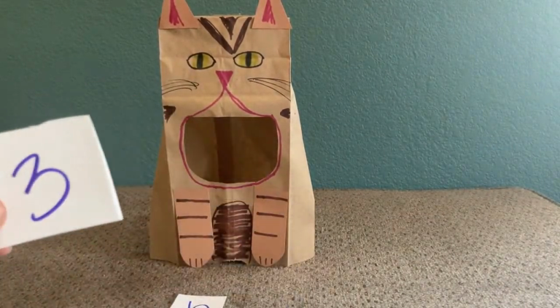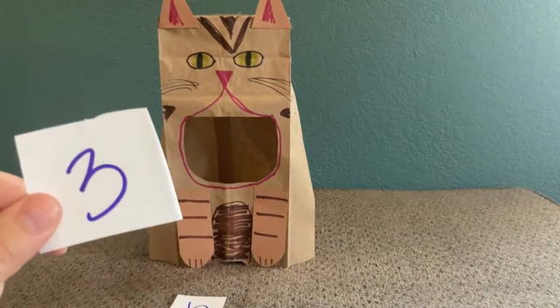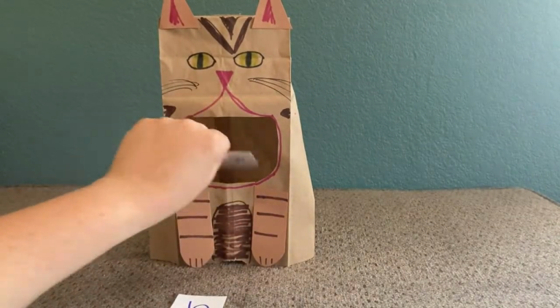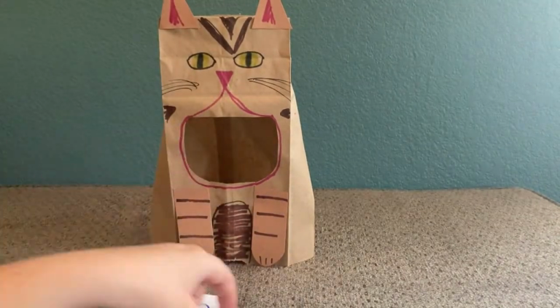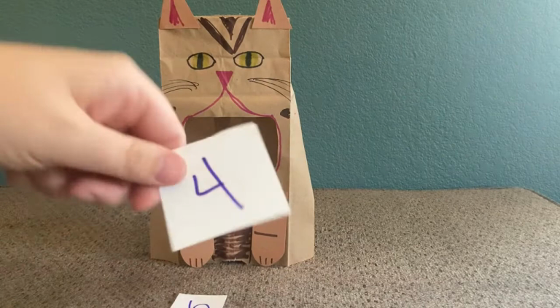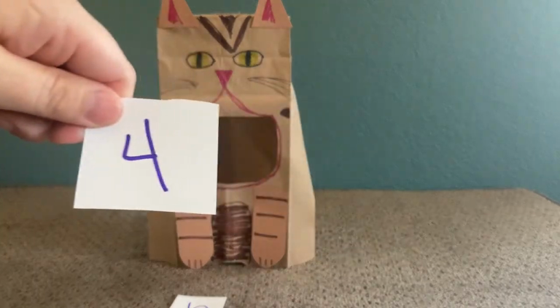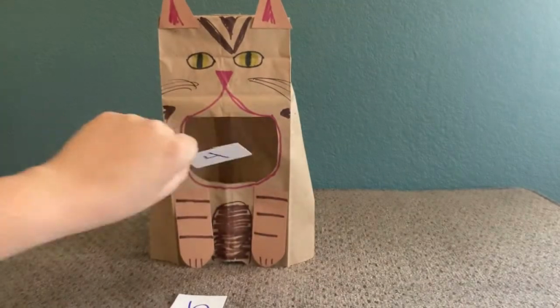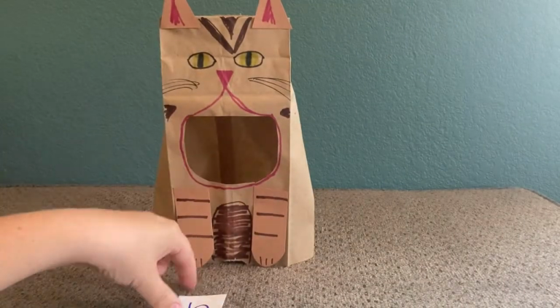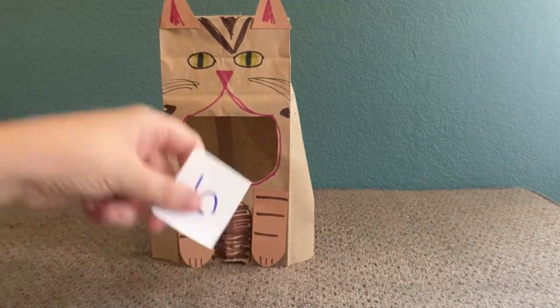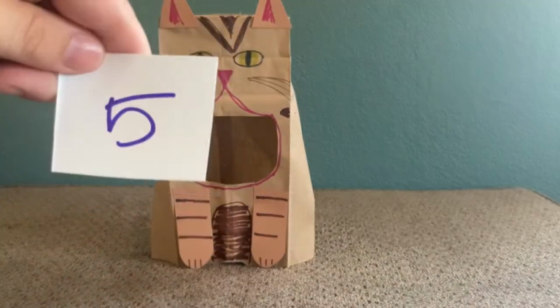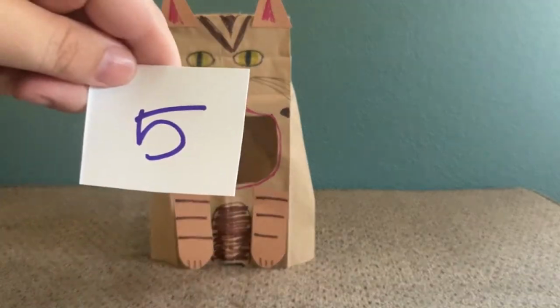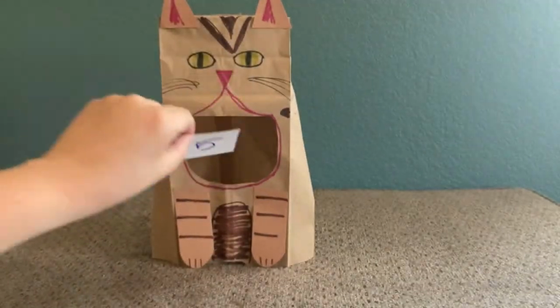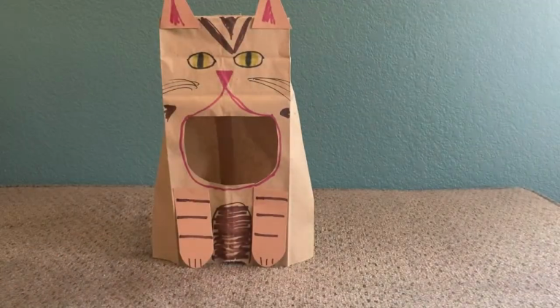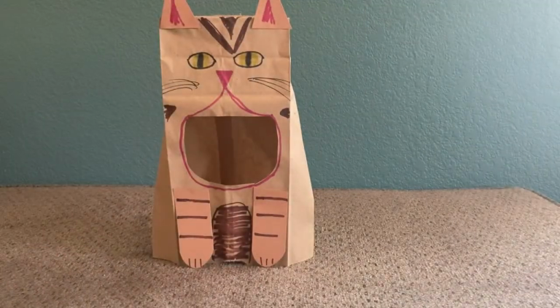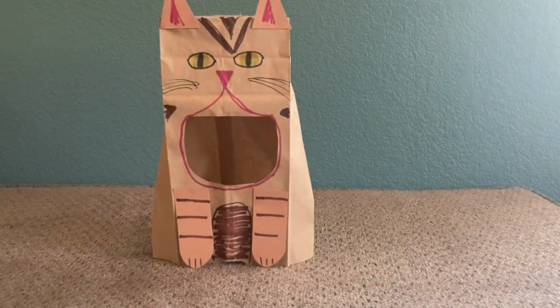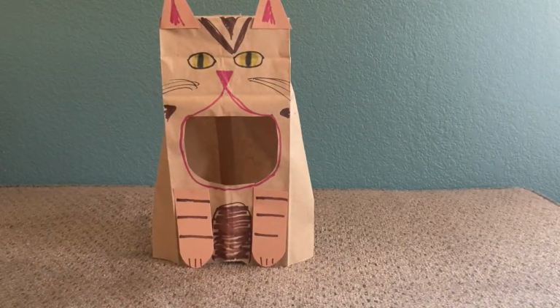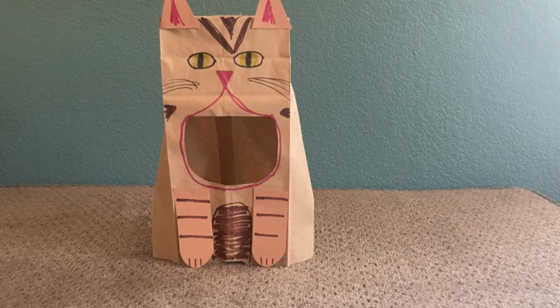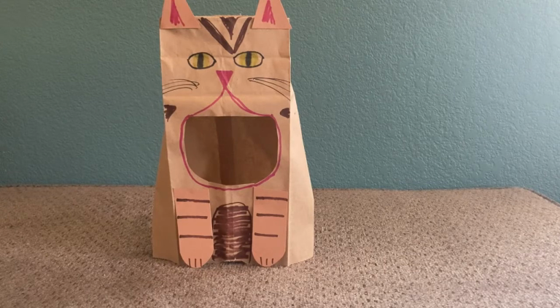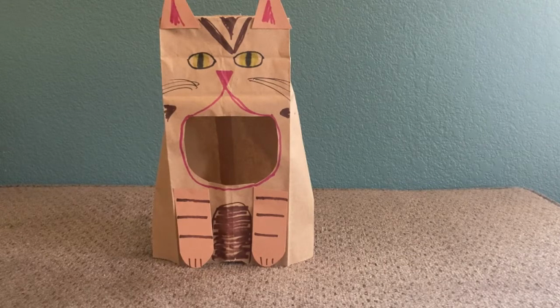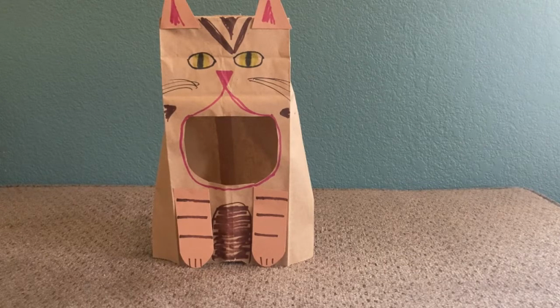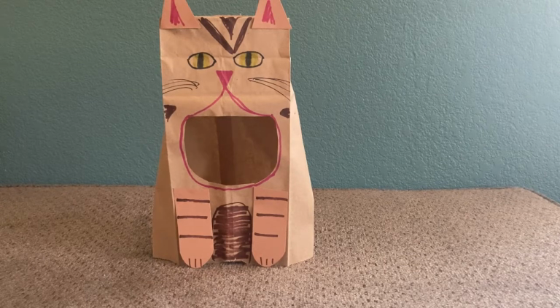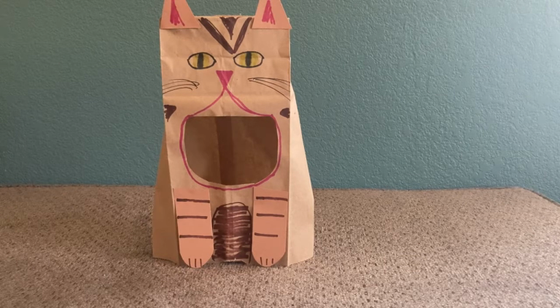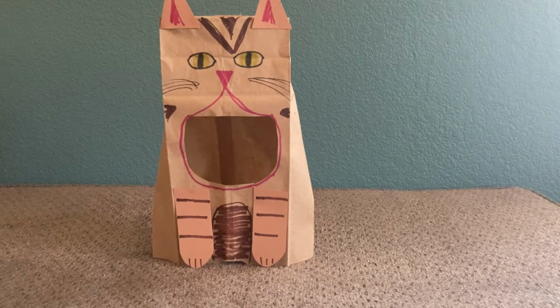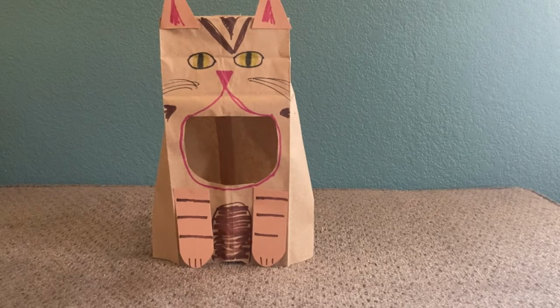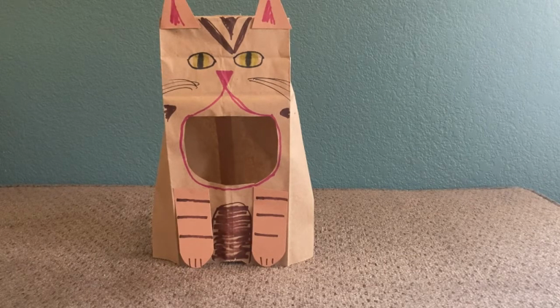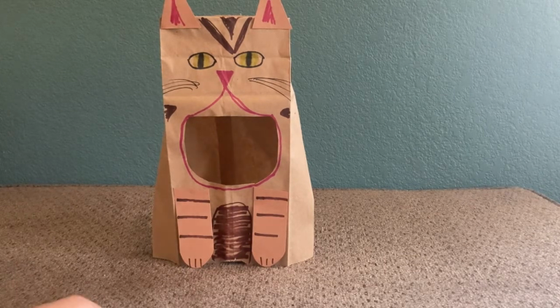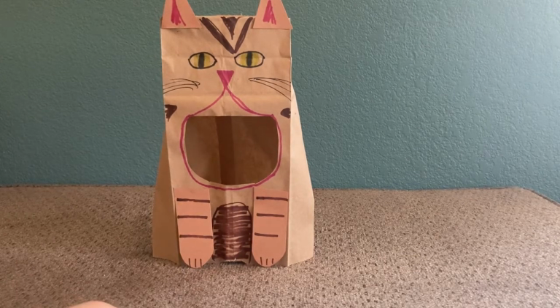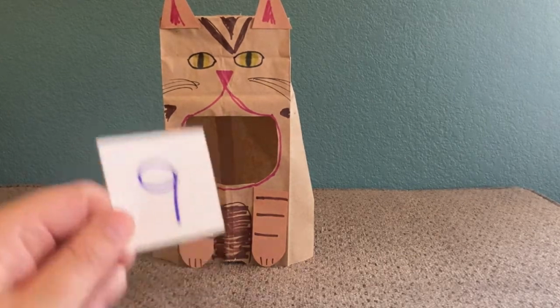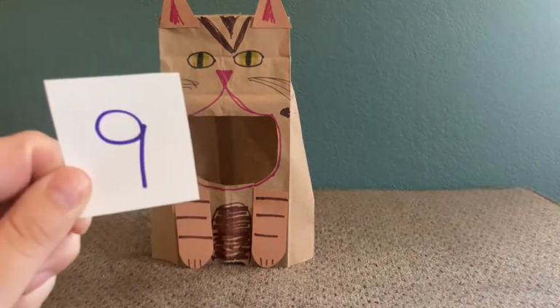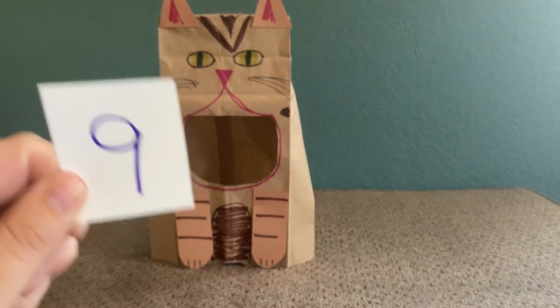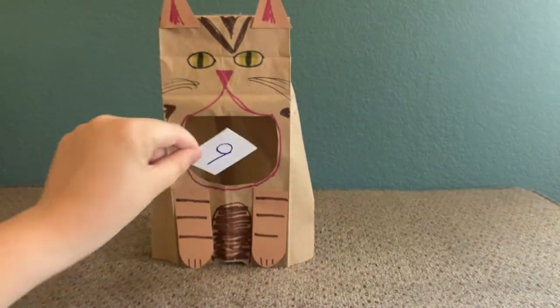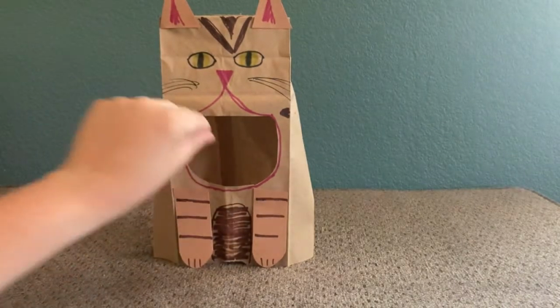Incorporate math into the game by having your child practice their counting. Have them feed the kitty the numbers in order. For older kids, you can have them solve simple math equations, like what's 3 plus 6?